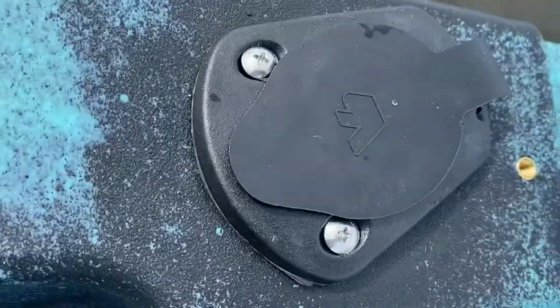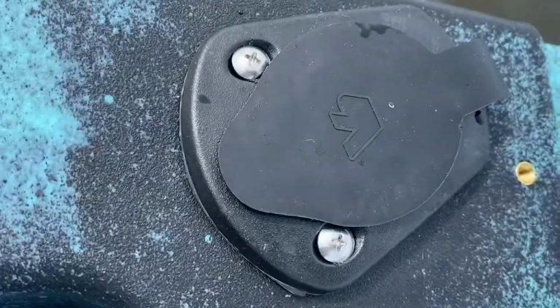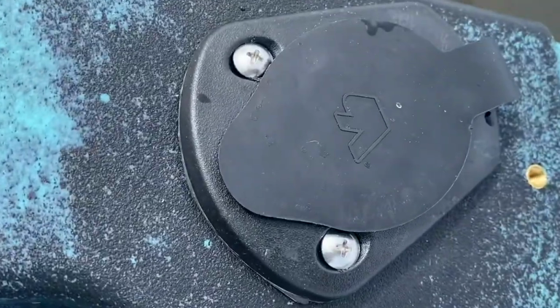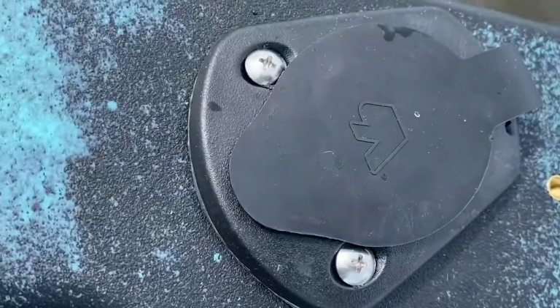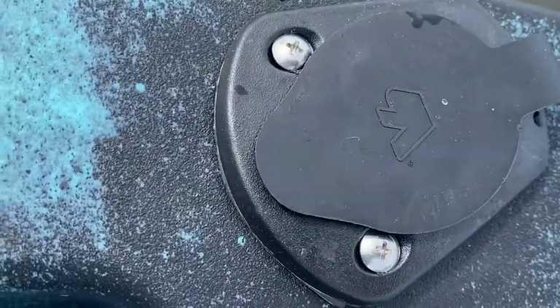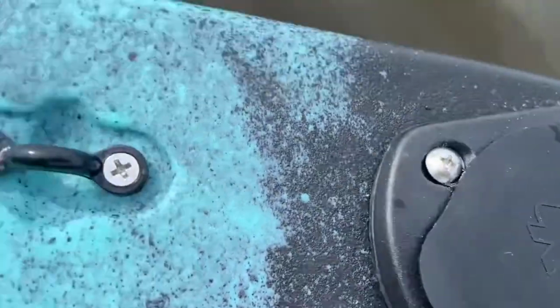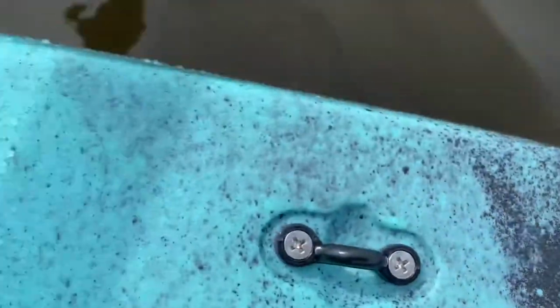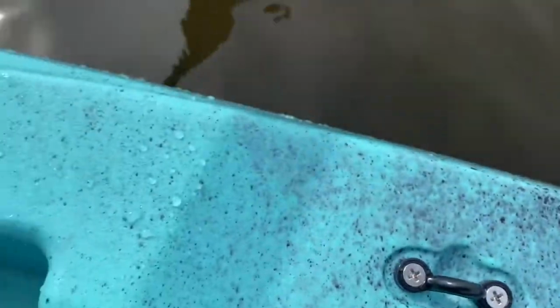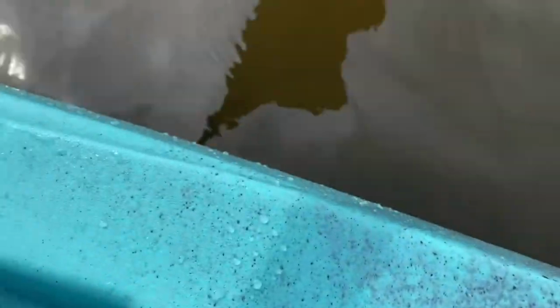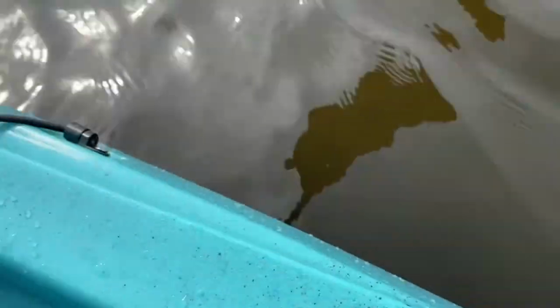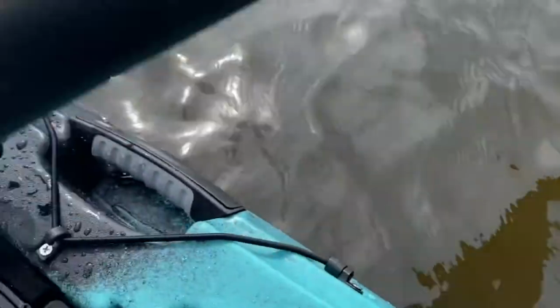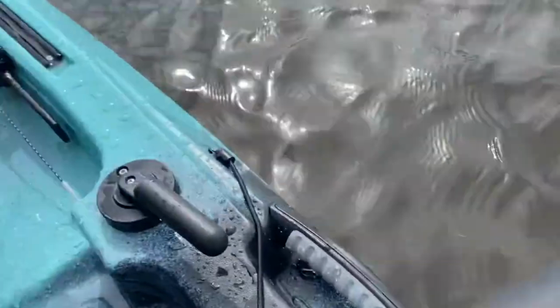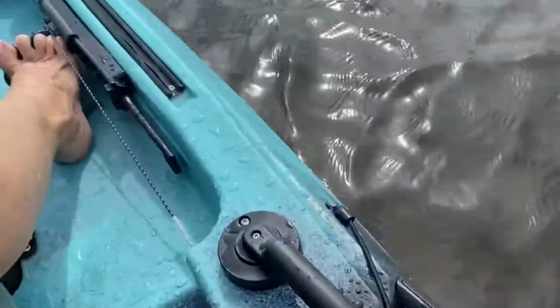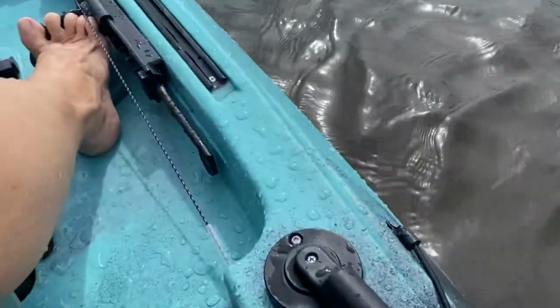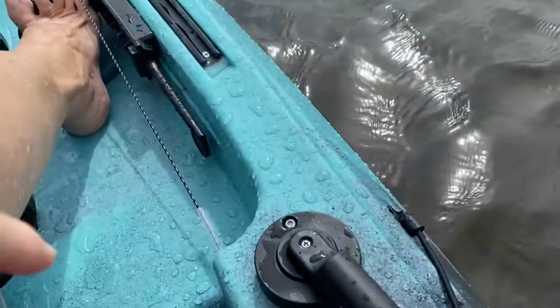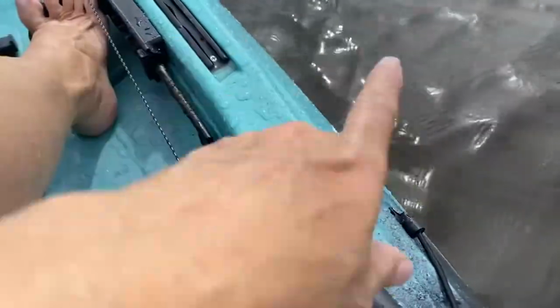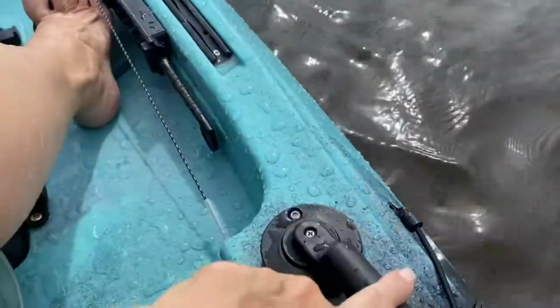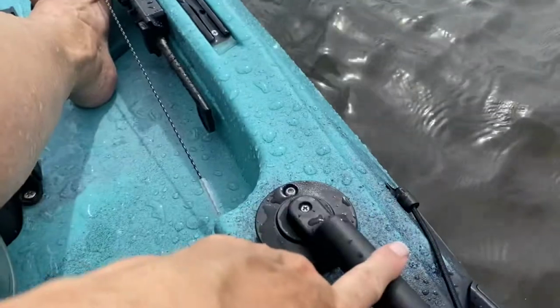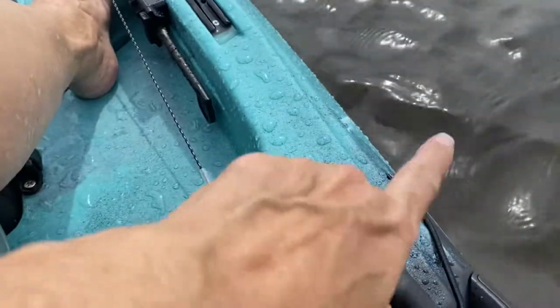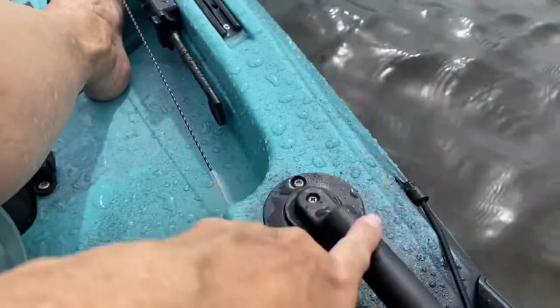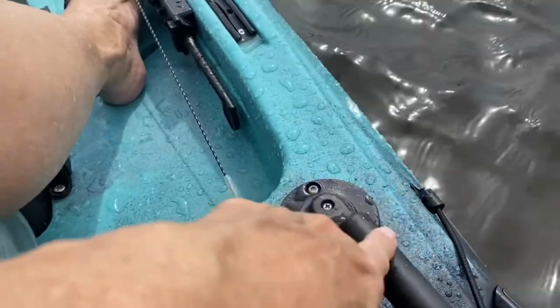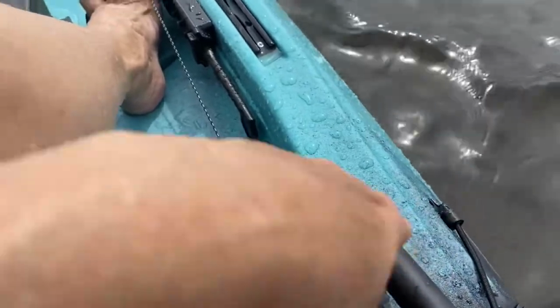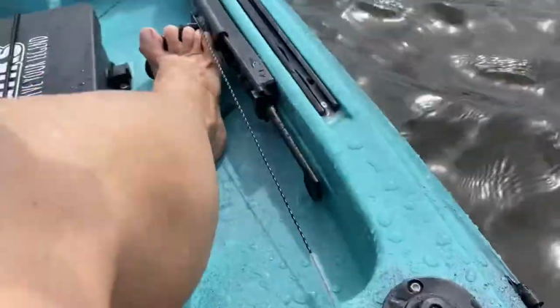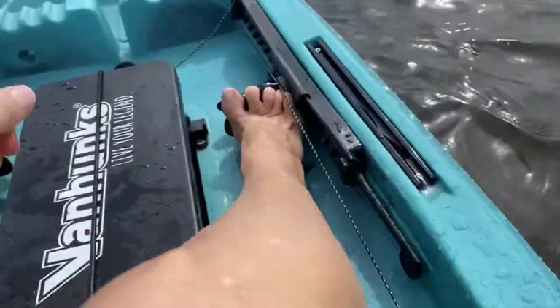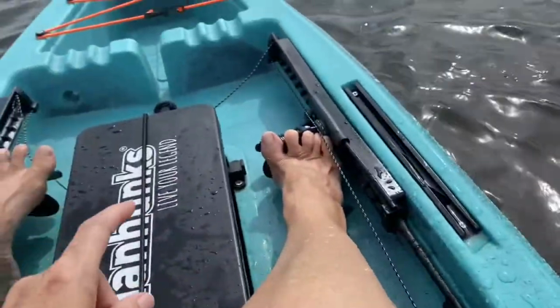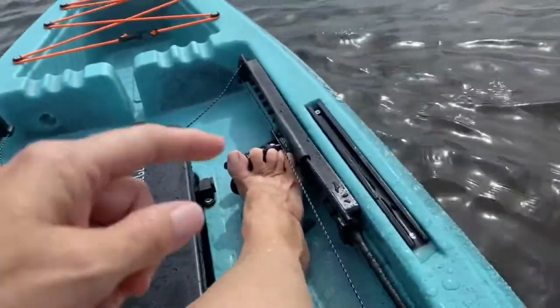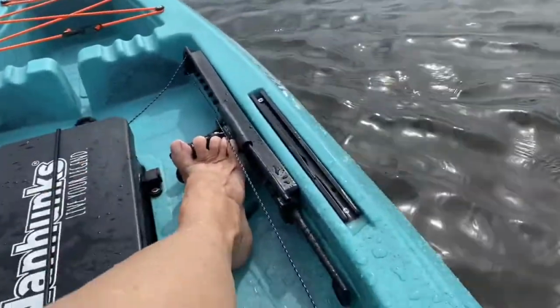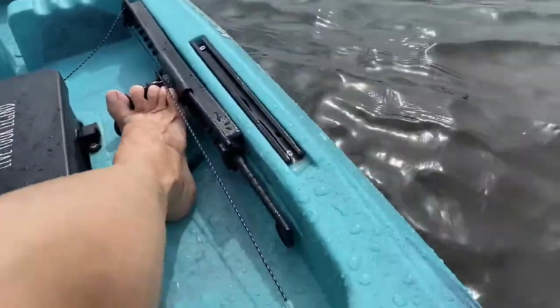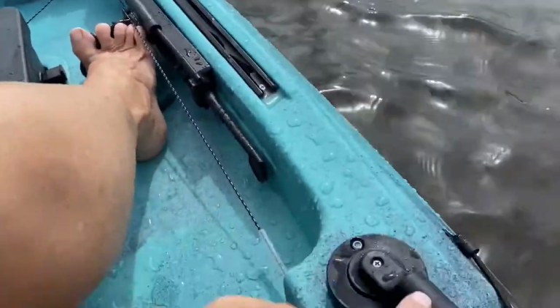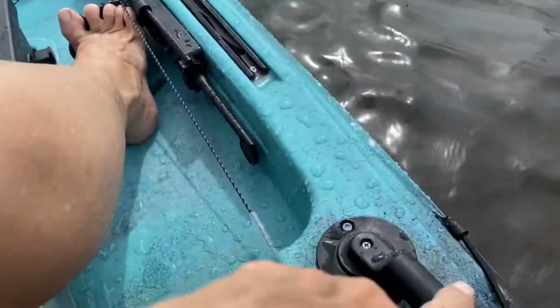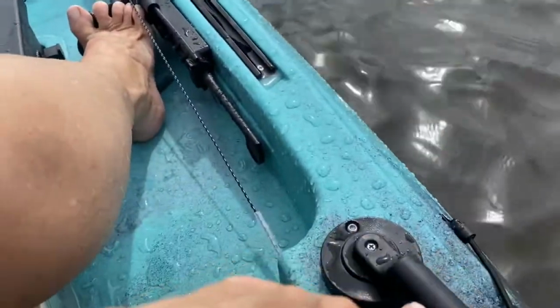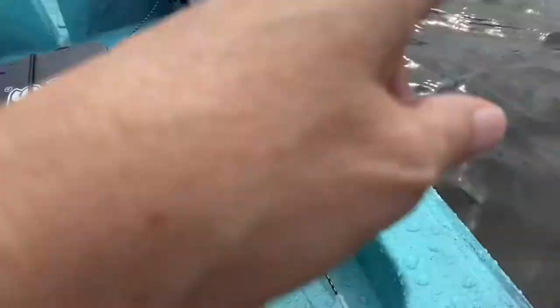There's two of these, one on either side. I am loving this. The rudder's not hooked up — I don't know why. I have to figure that out.